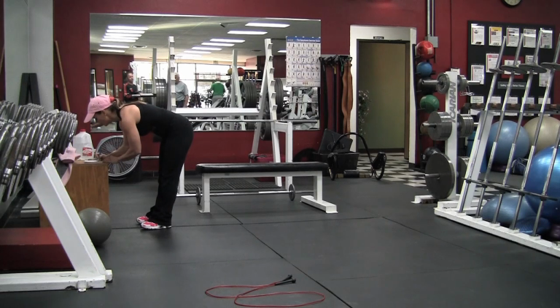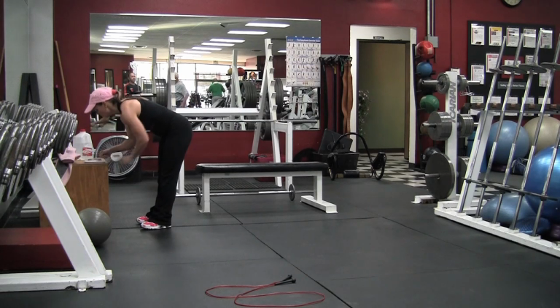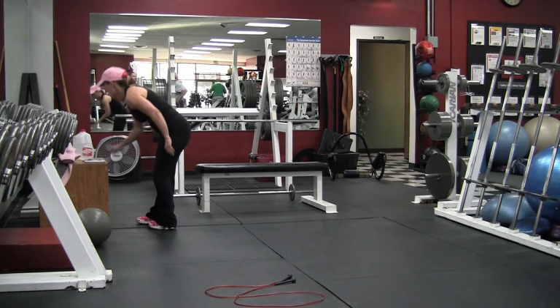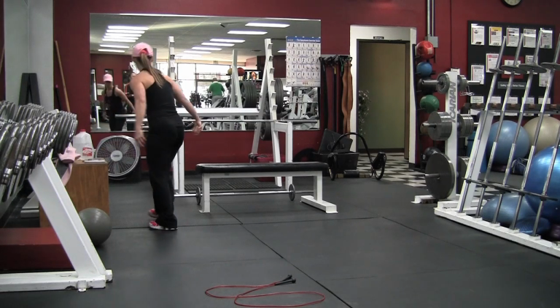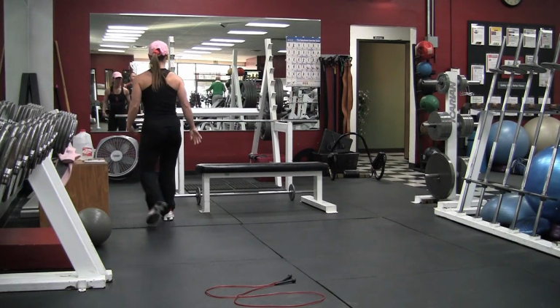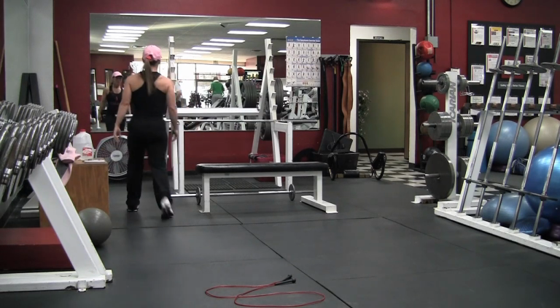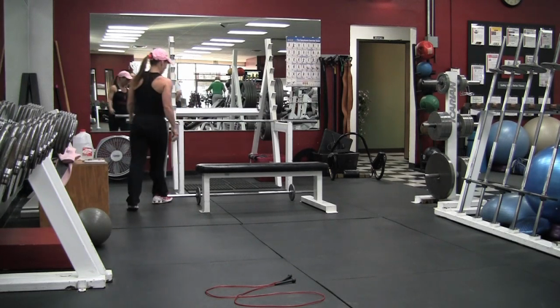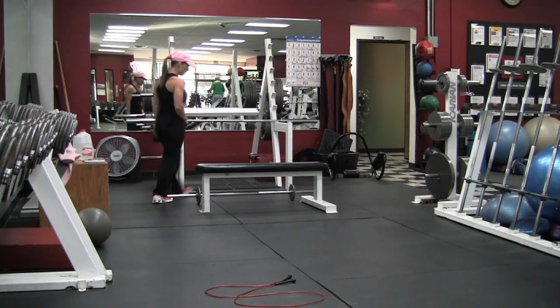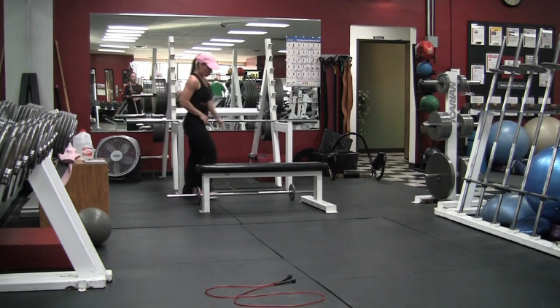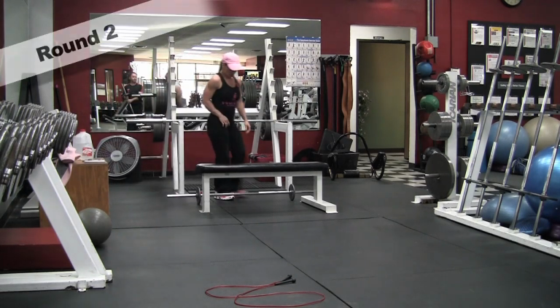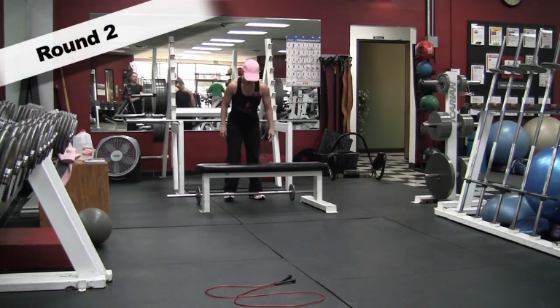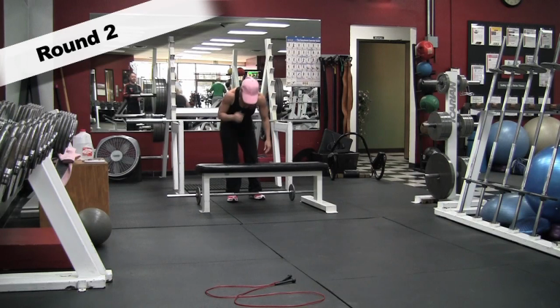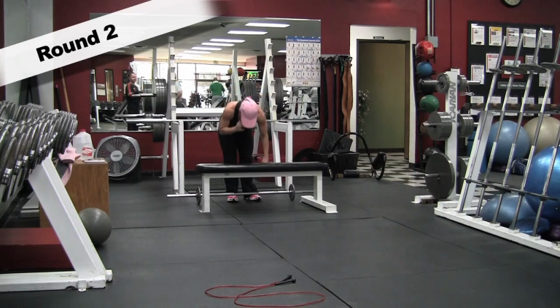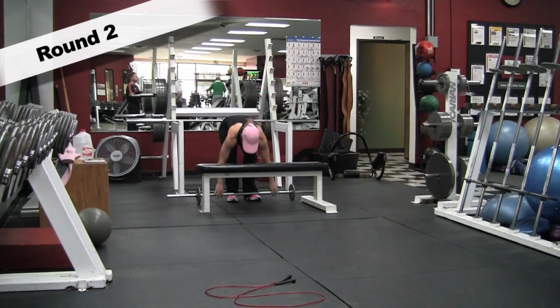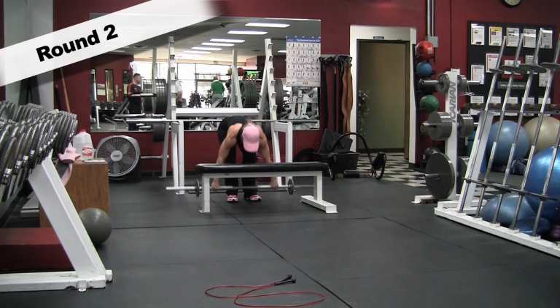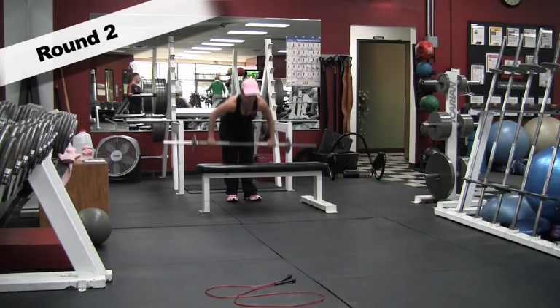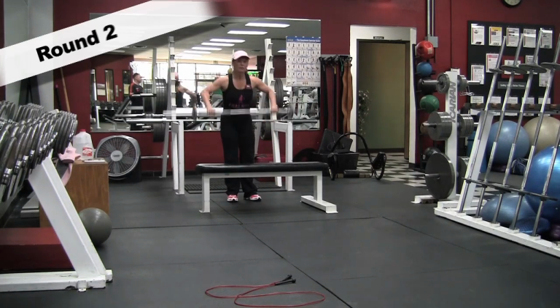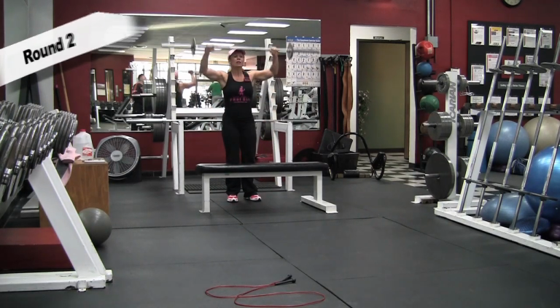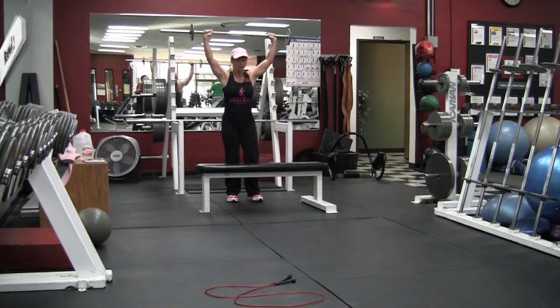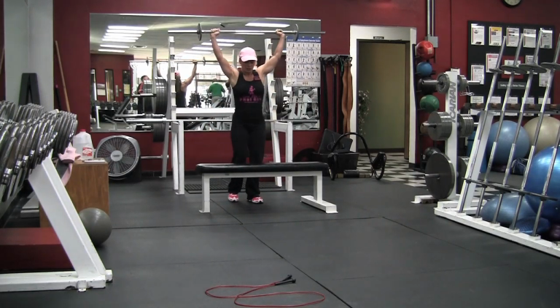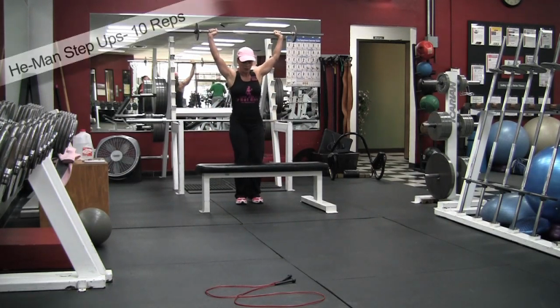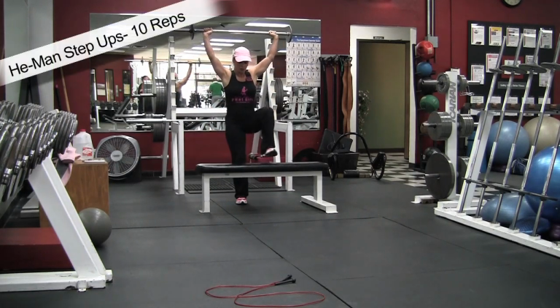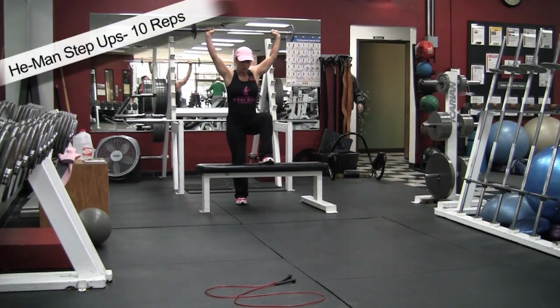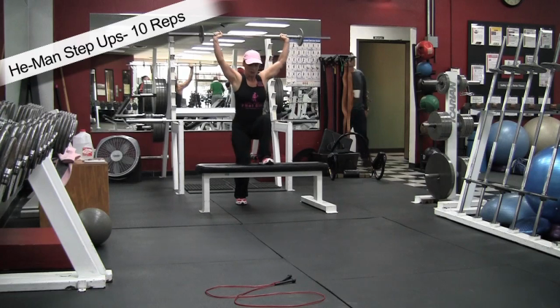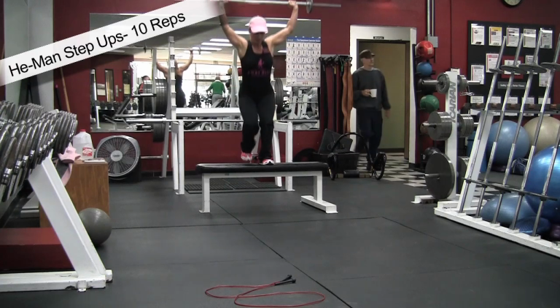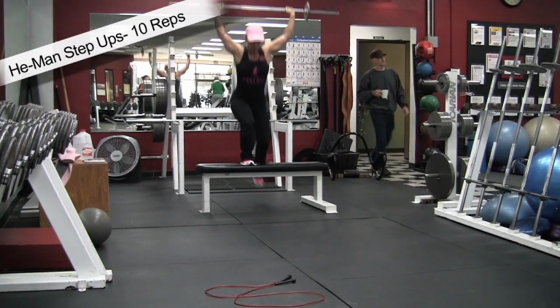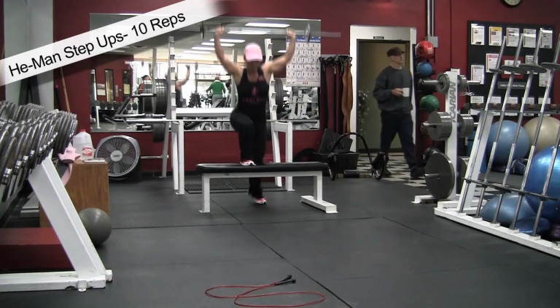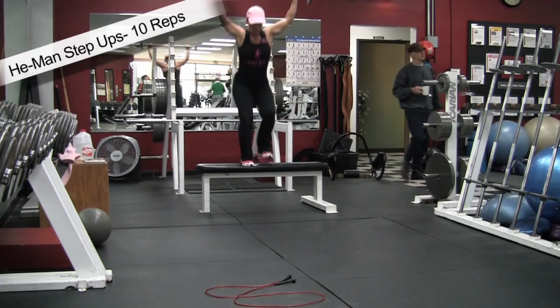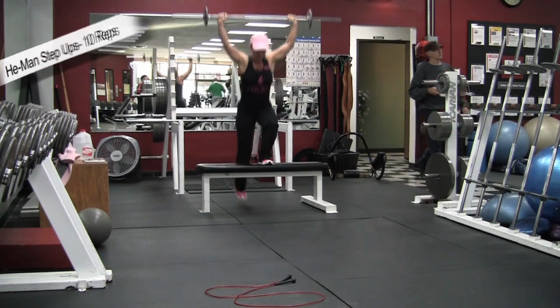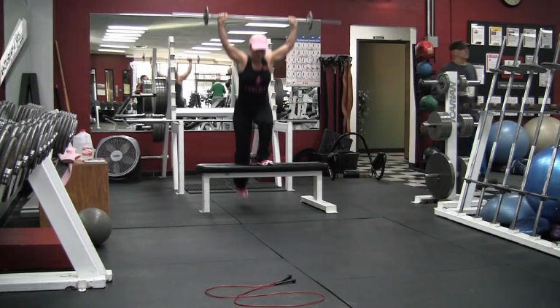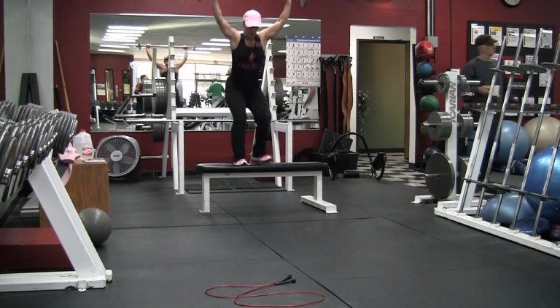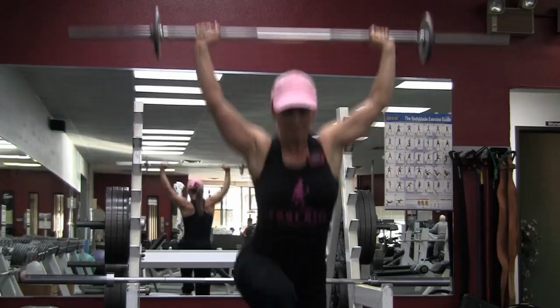This is a ten minute workout — four exercises — and the goal is how many rounds you can get in ten minutes. Here we go, this is round two: He-Man step-ups, ten reps. Here I'm still going a little bit faster.